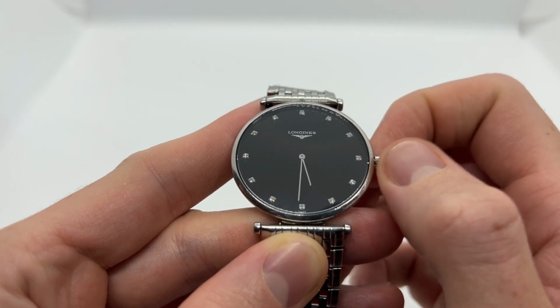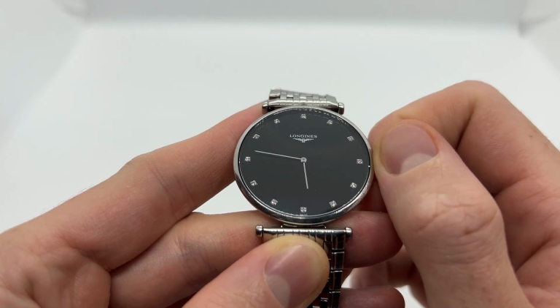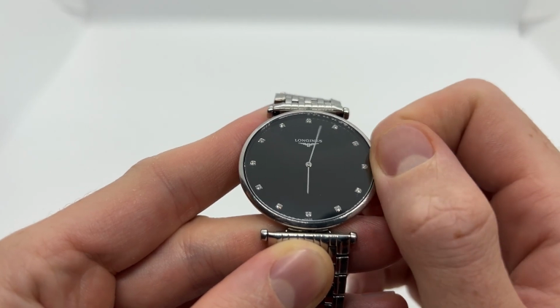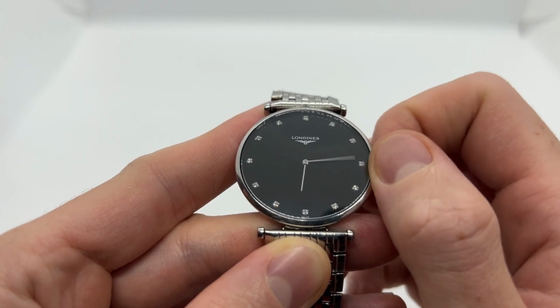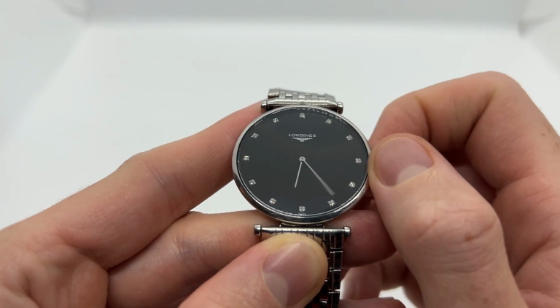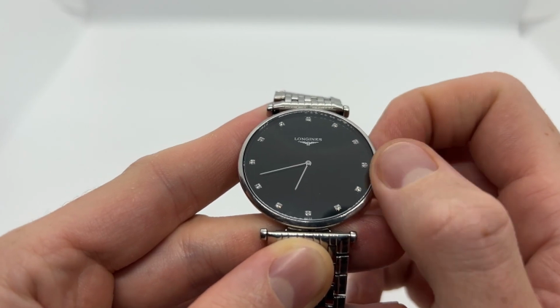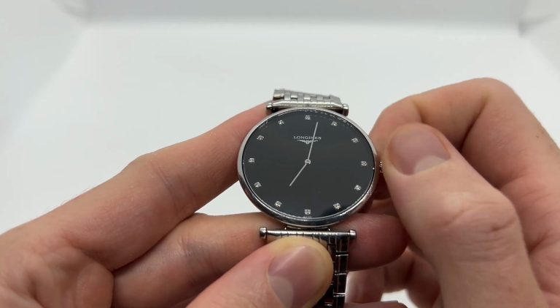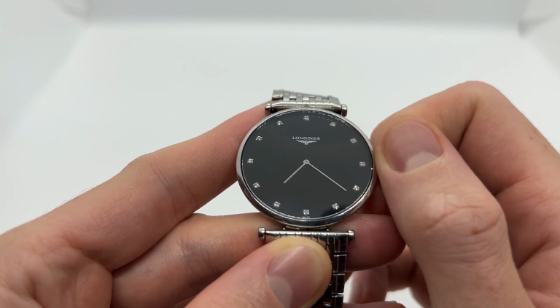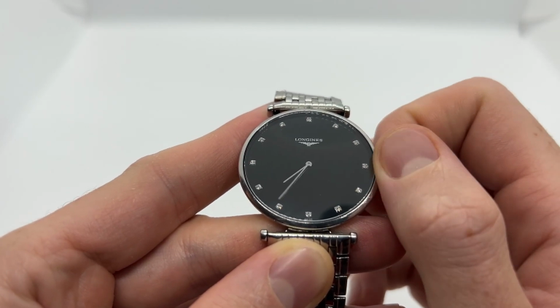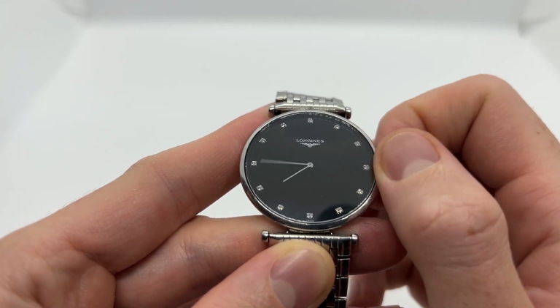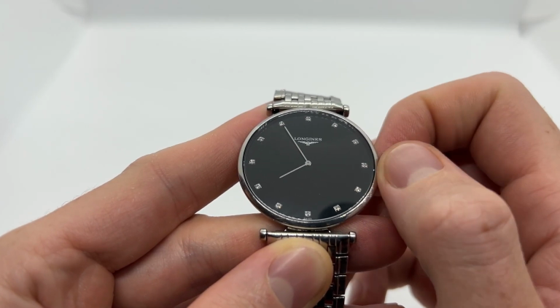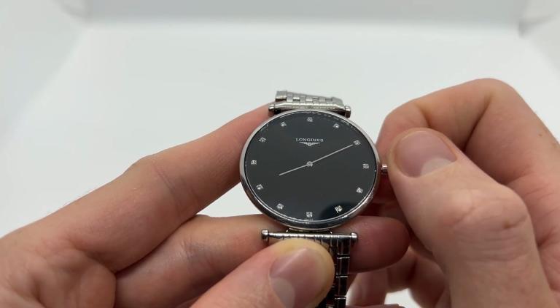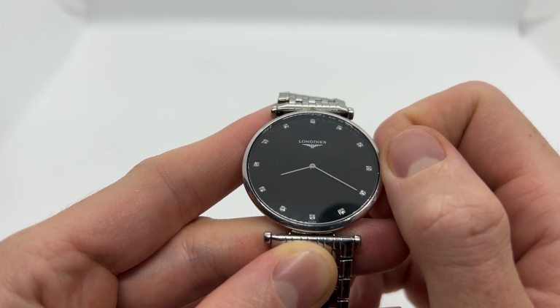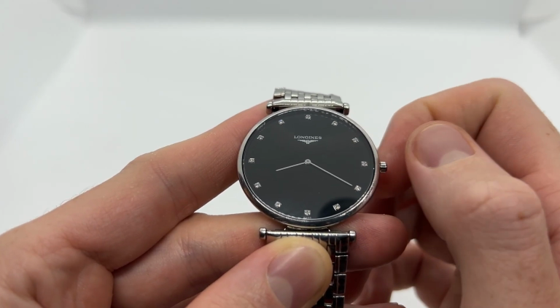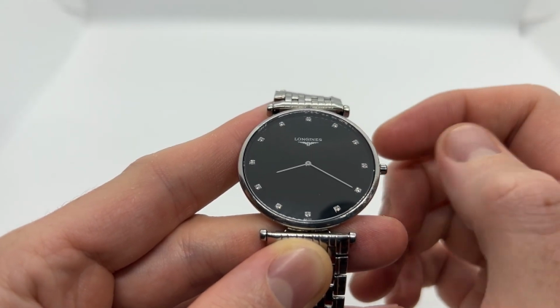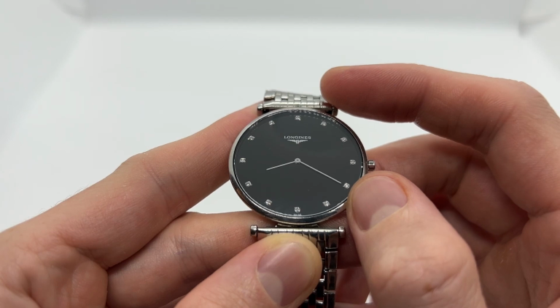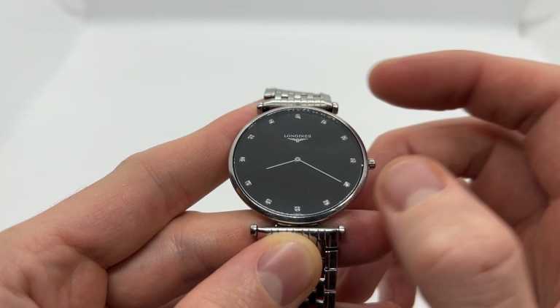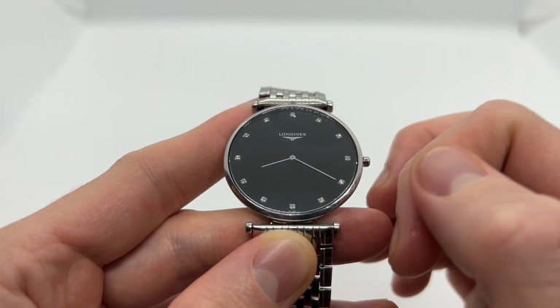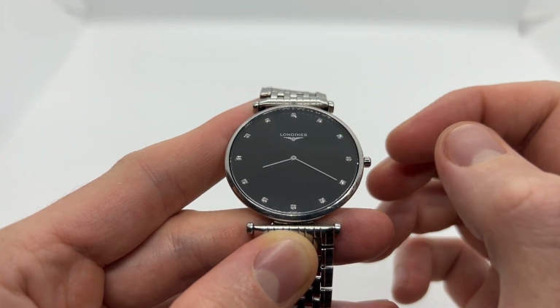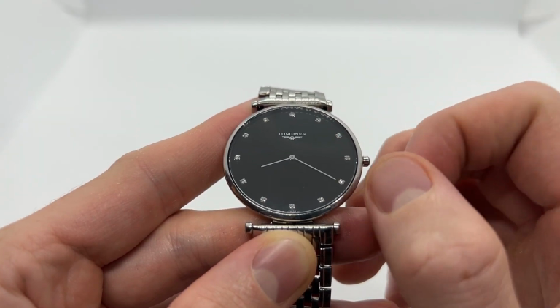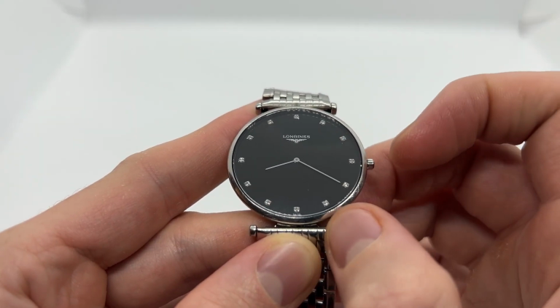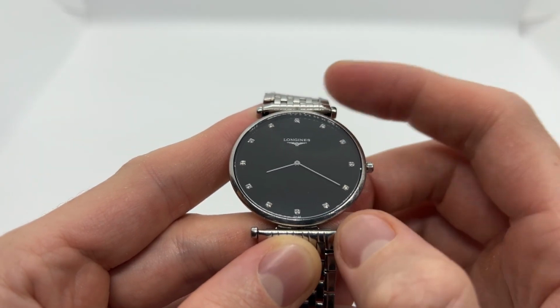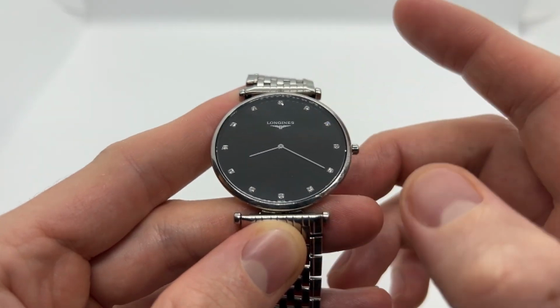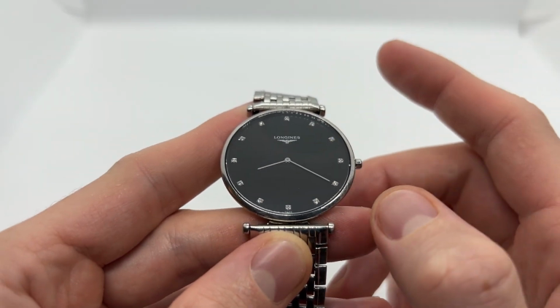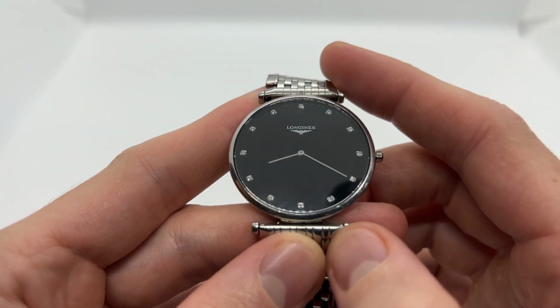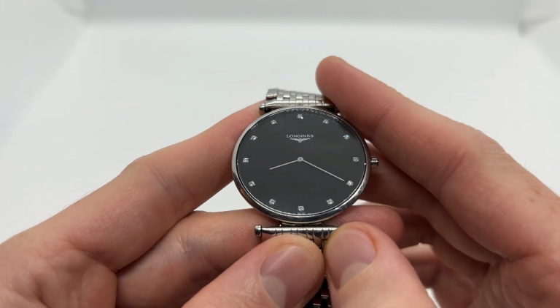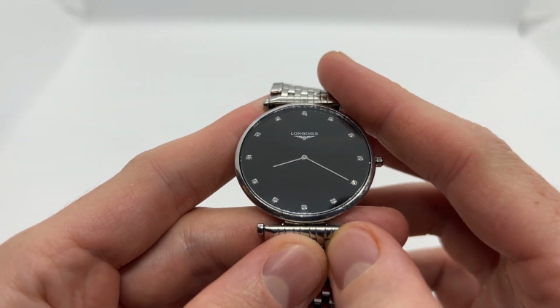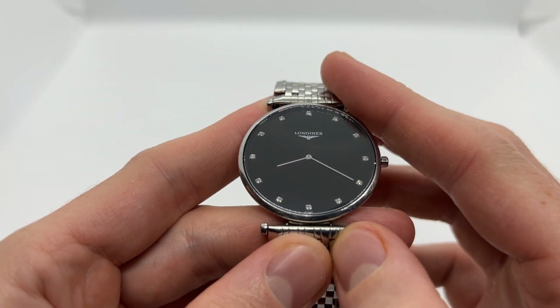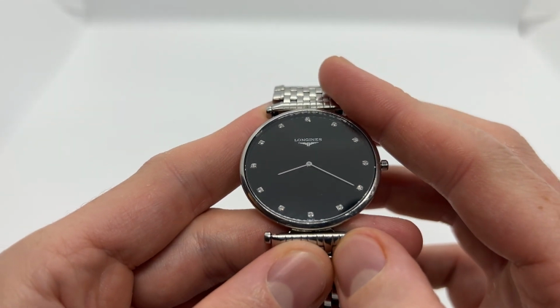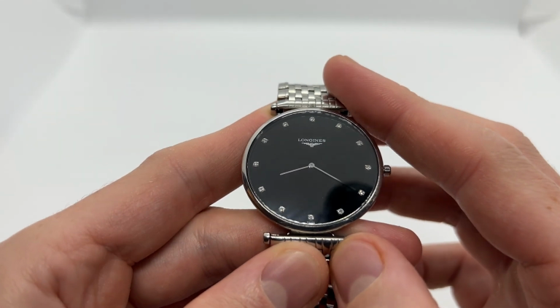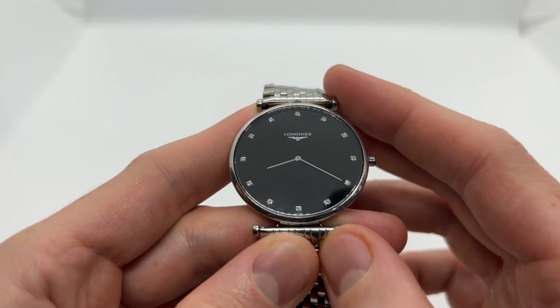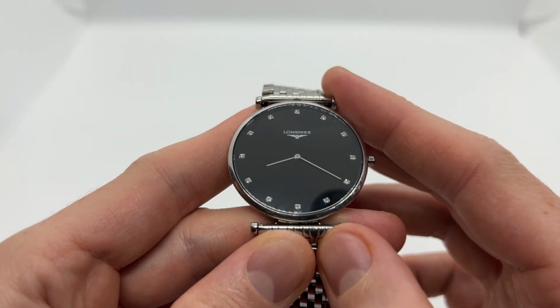Always make sure to rotate it in a clockwise direction, because for example on mechanical watches, if you rotate the other way around there is a chance that you can actually break something within the movement.